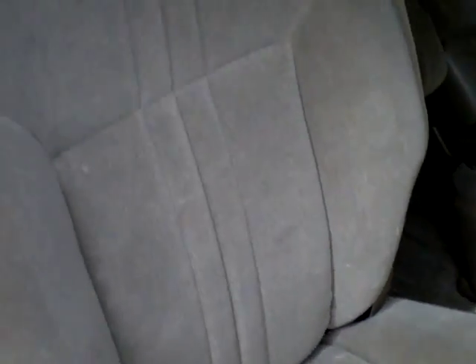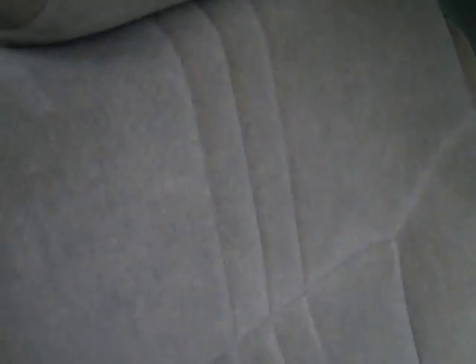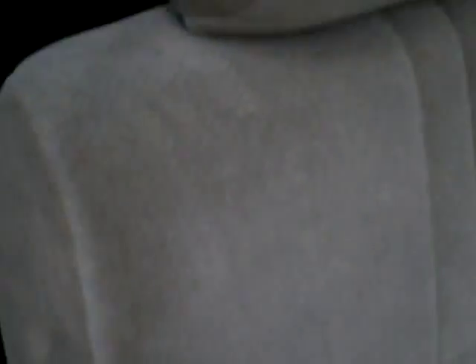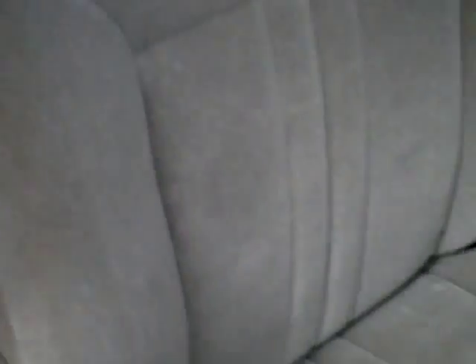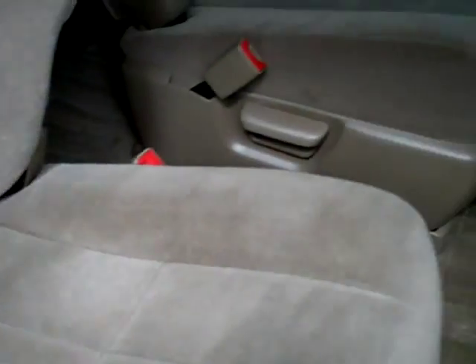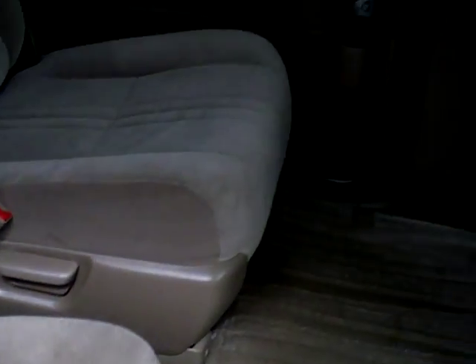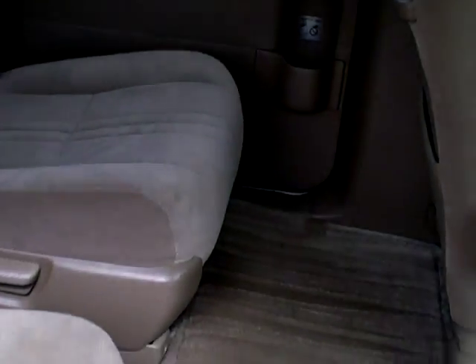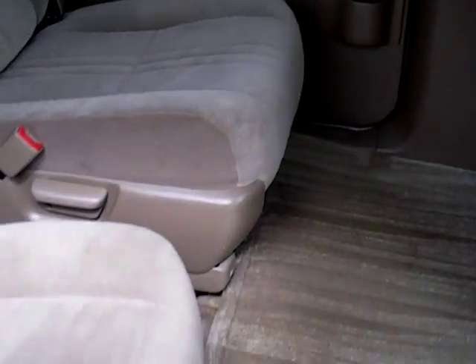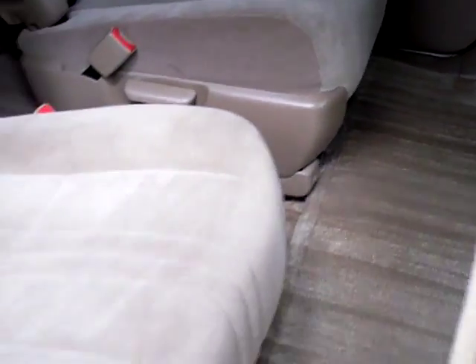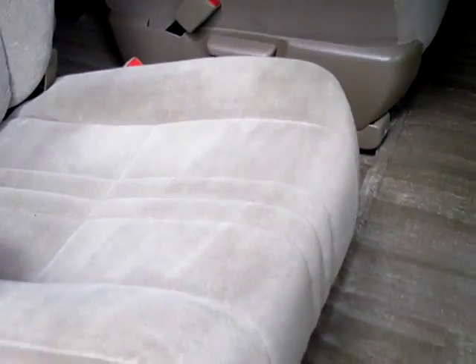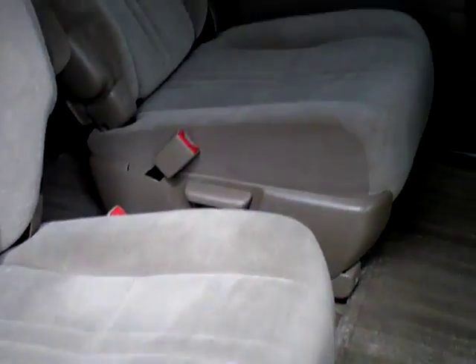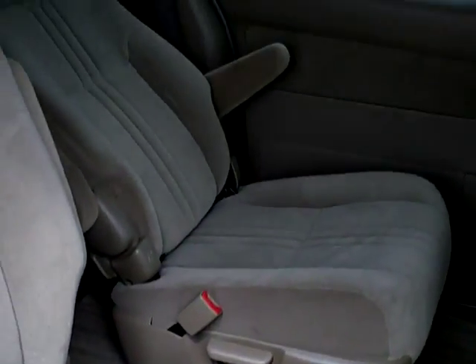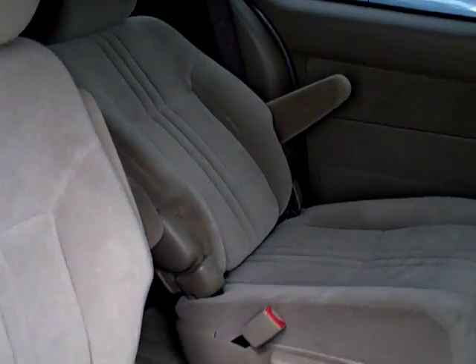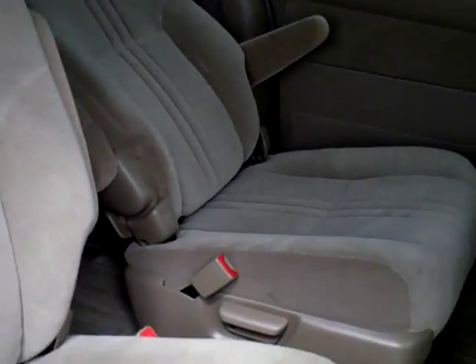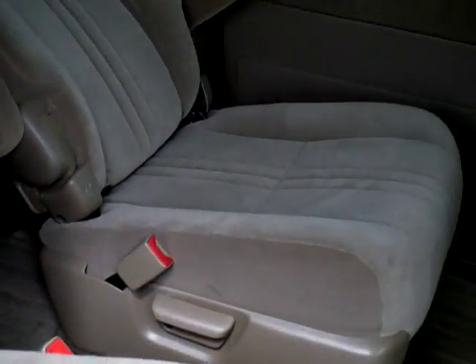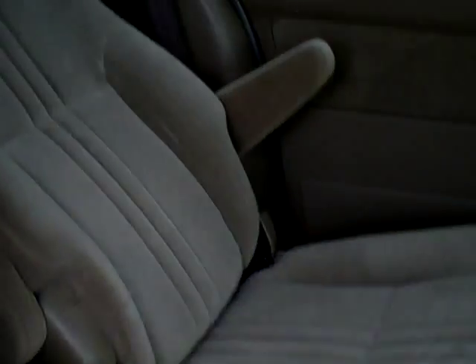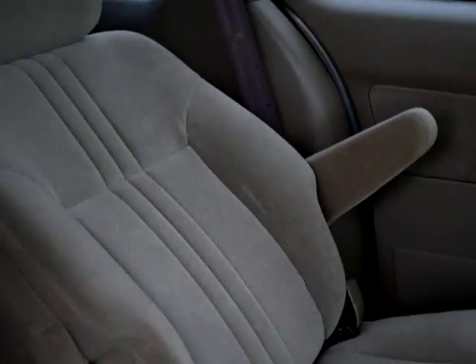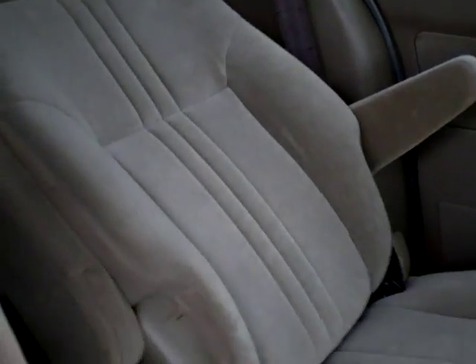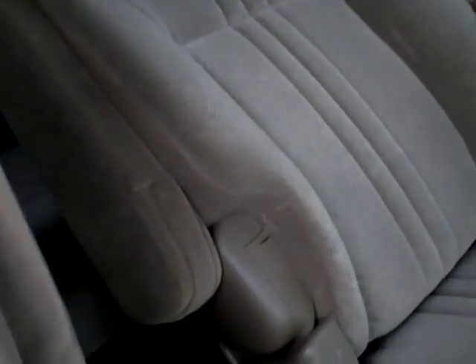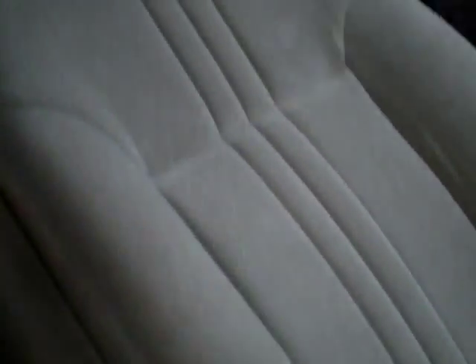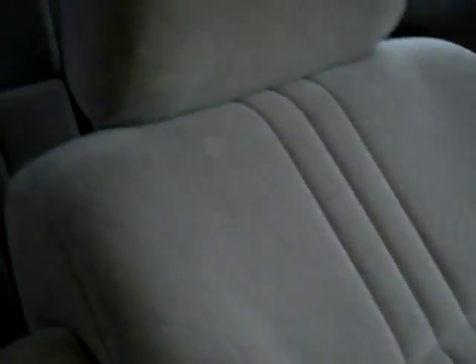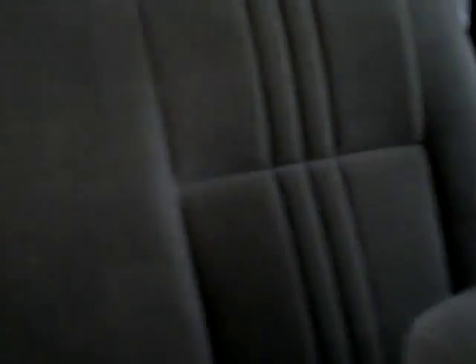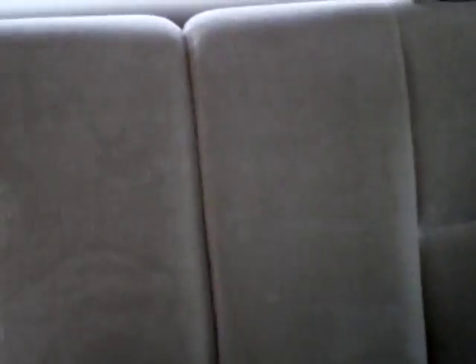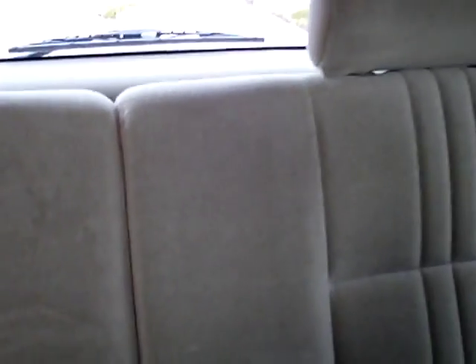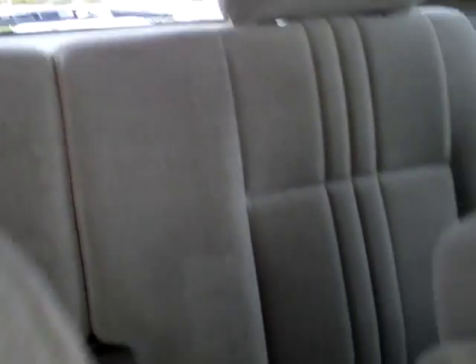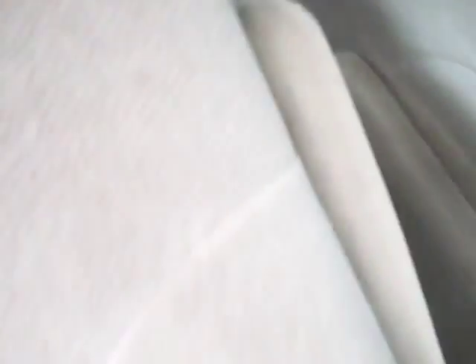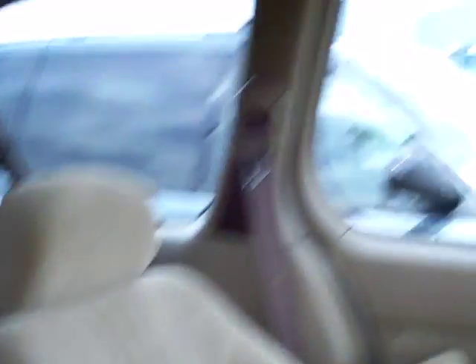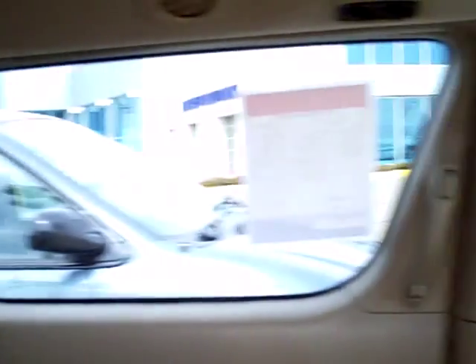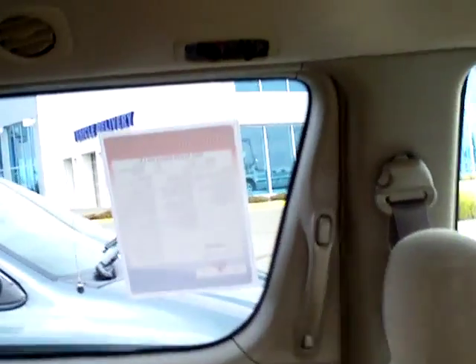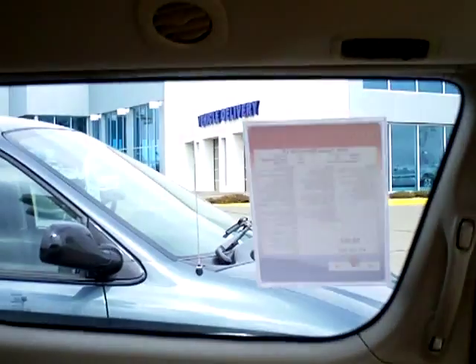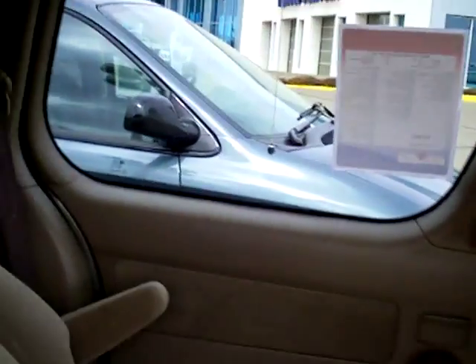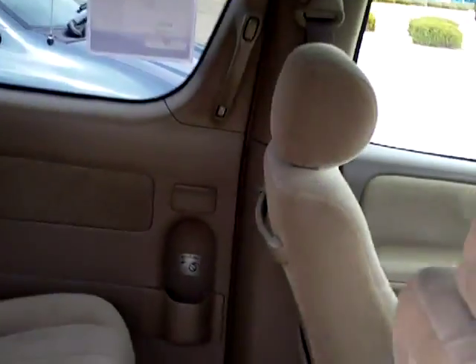Third row seat back in the van. Buckets in the second row, adjustable to lean back down there. Got the vents in the back for heat and air conditioning.